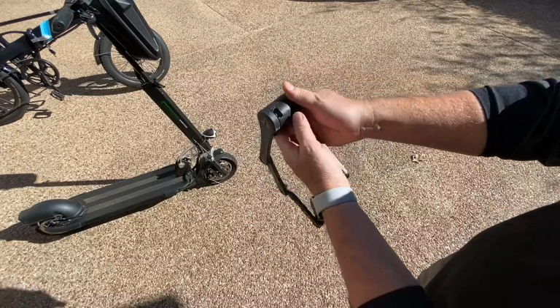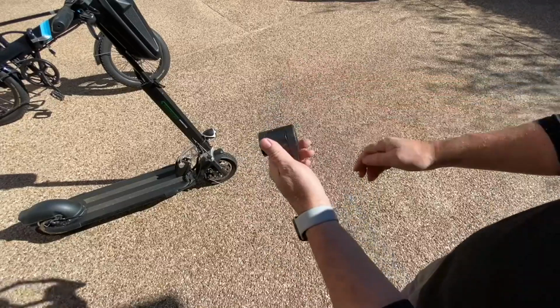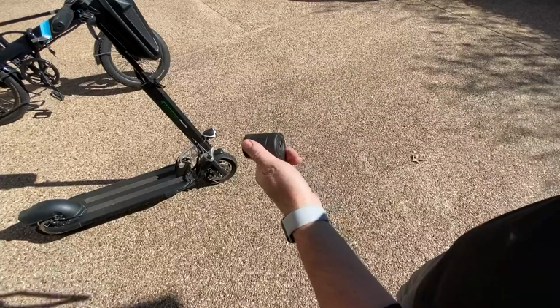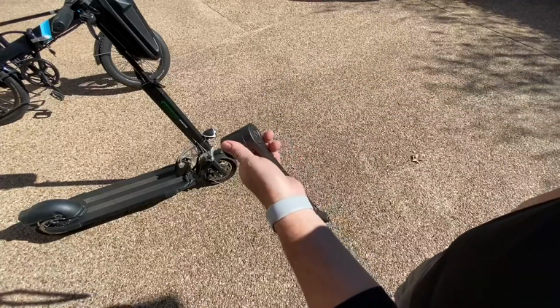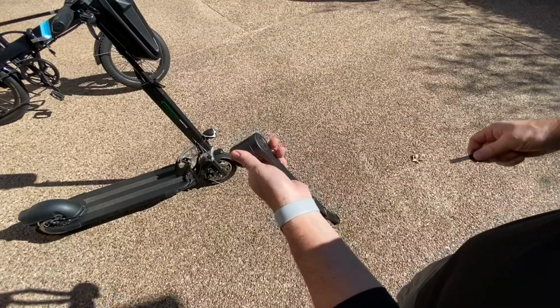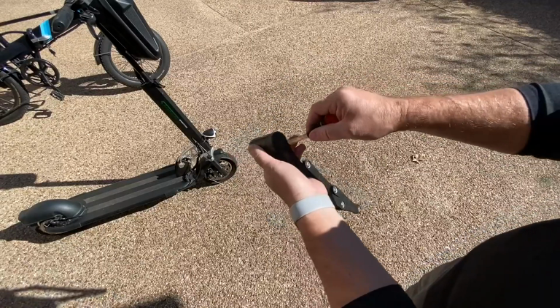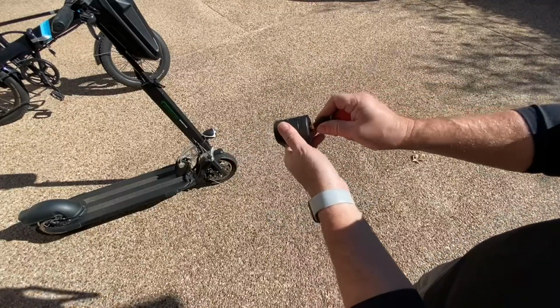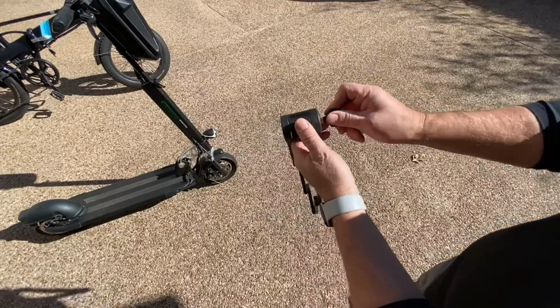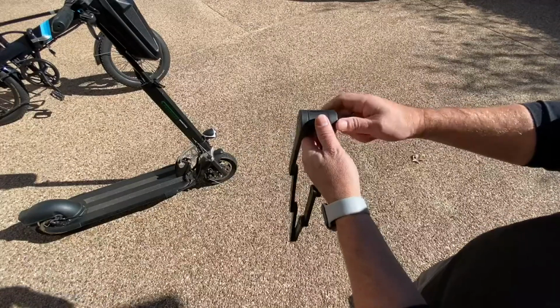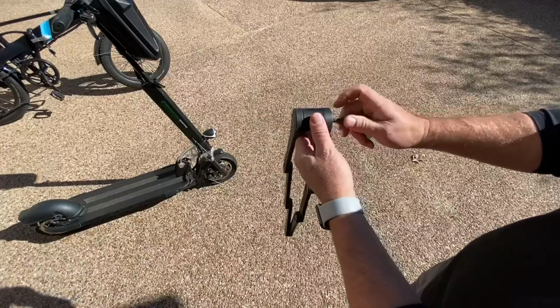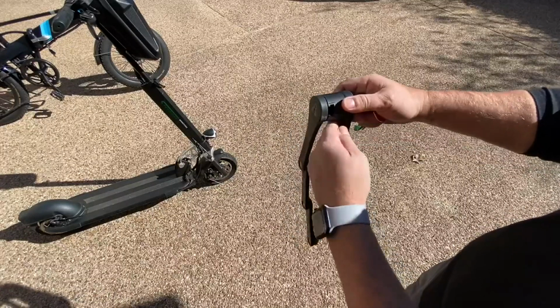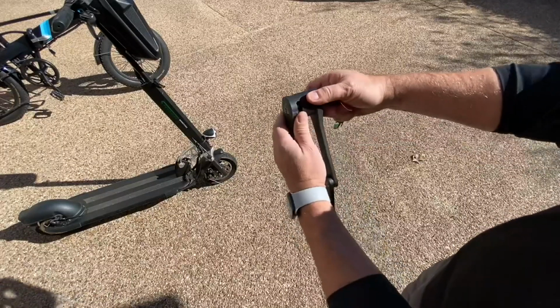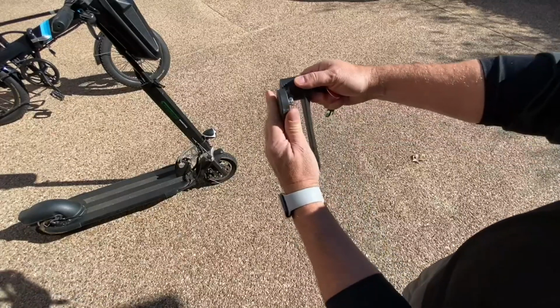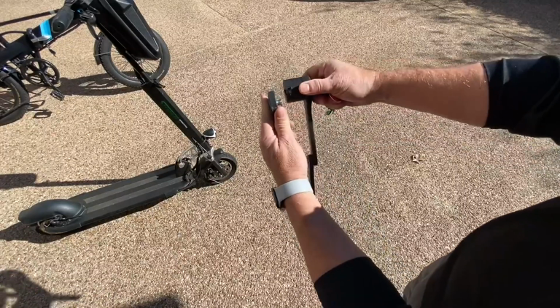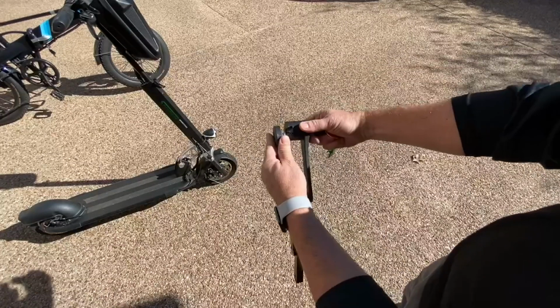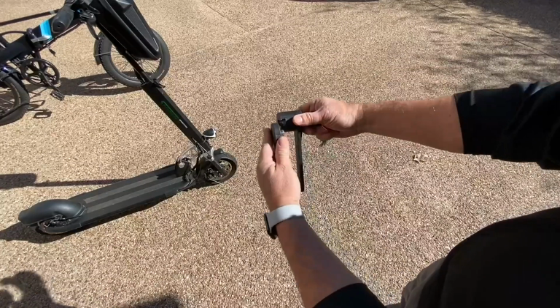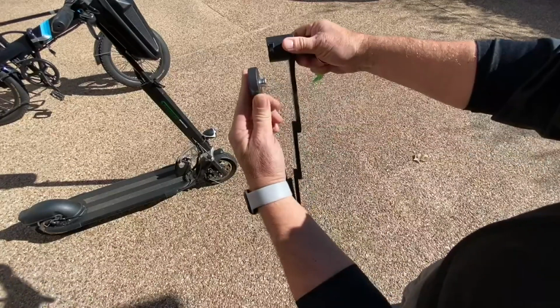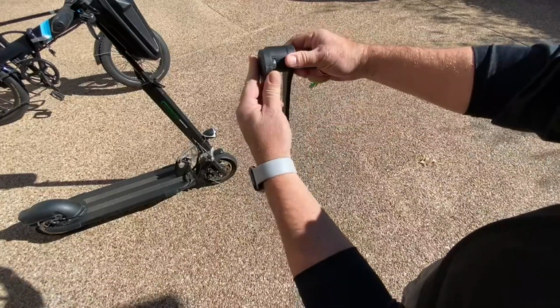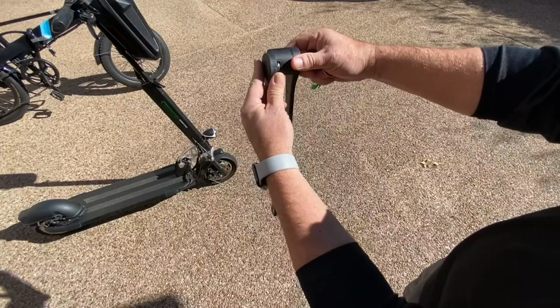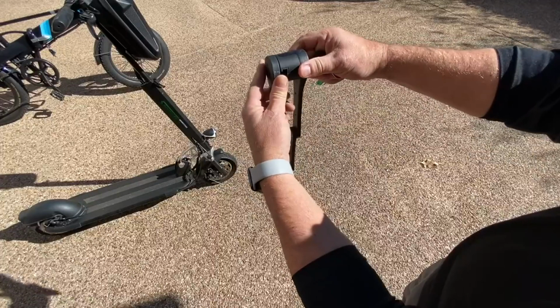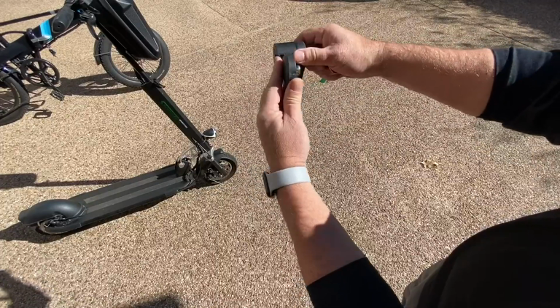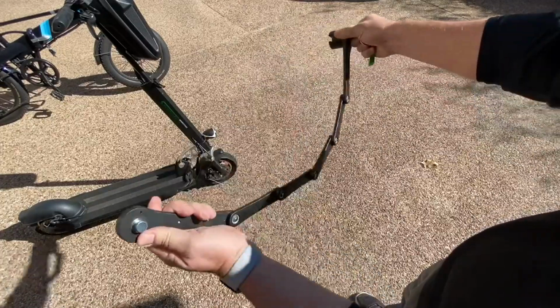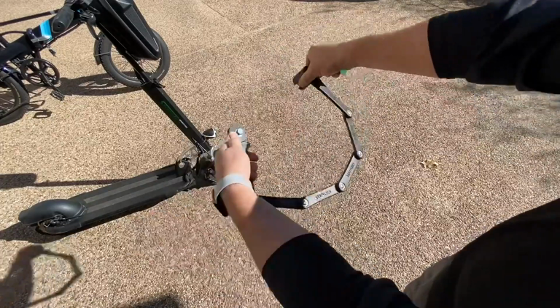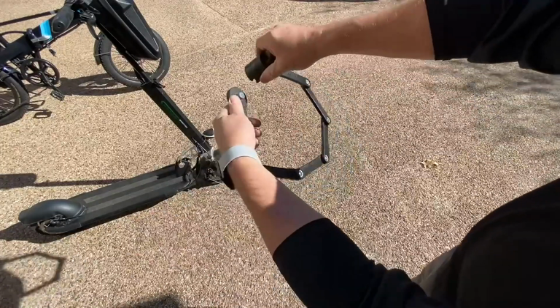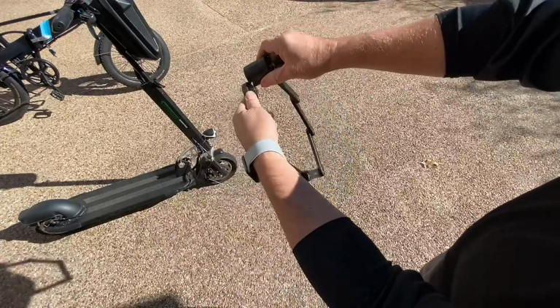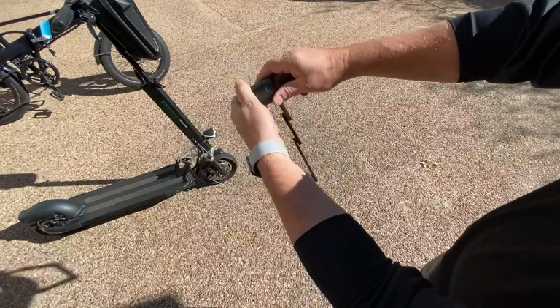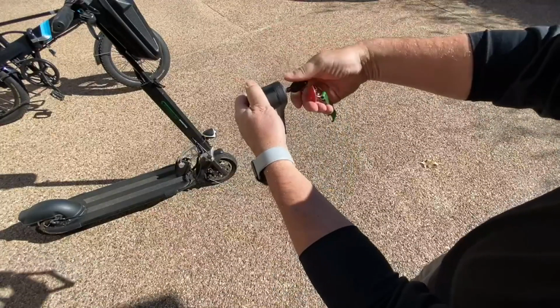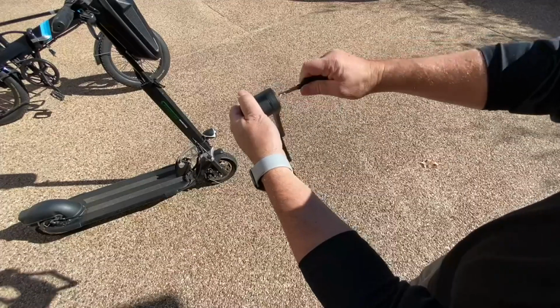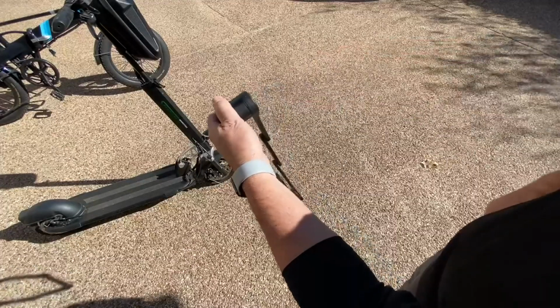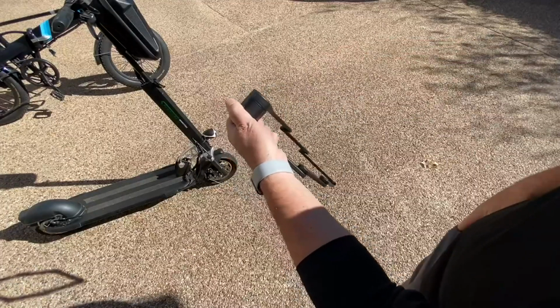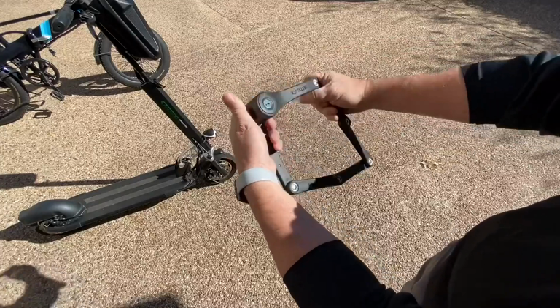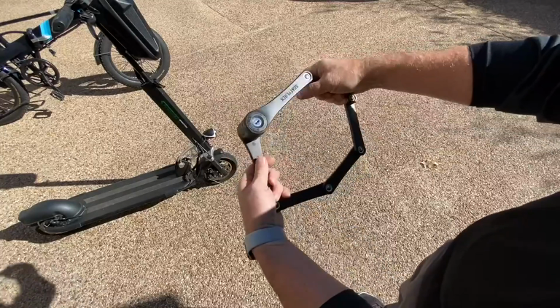With a key — simple as that. Take the key in, turn it, and it just slides right out of that groove, as you can see. Slides back in, slides back out, put it around, slide in, turn the key and you're locked up.